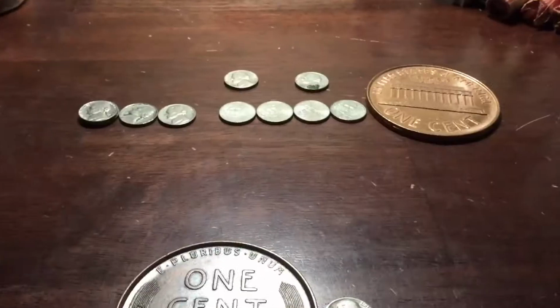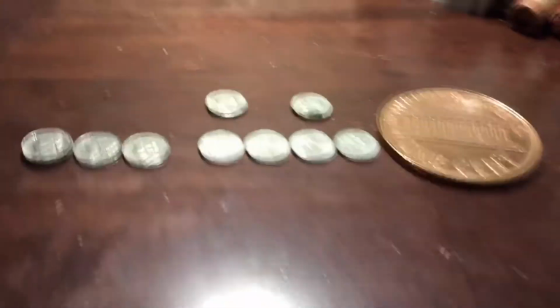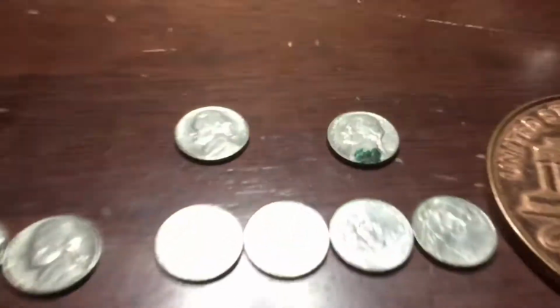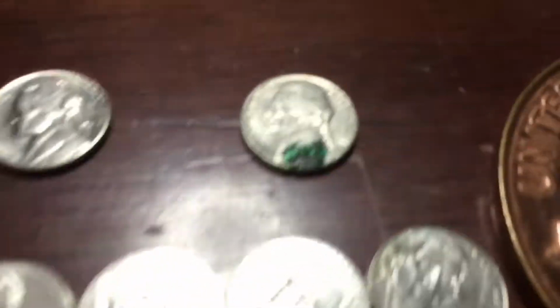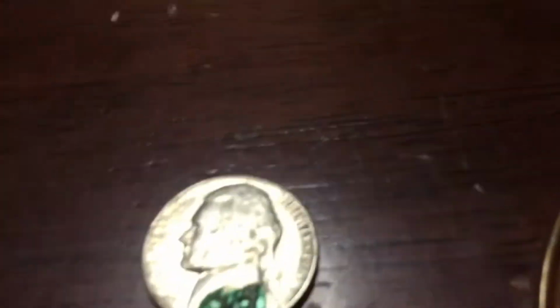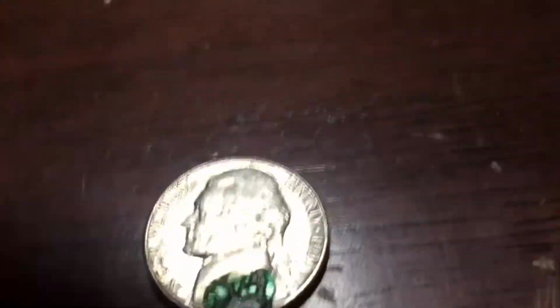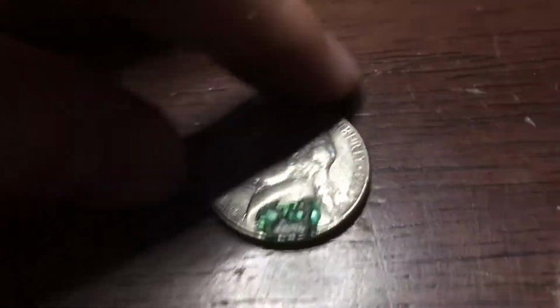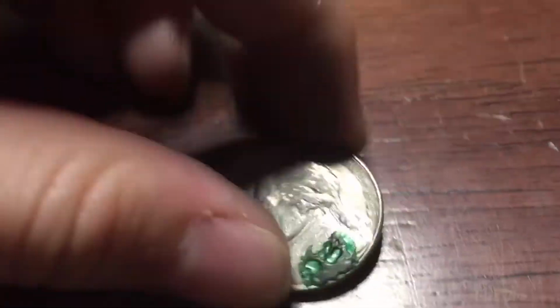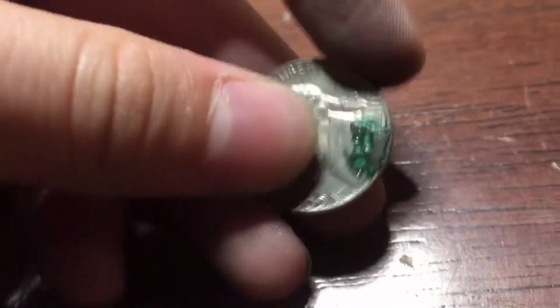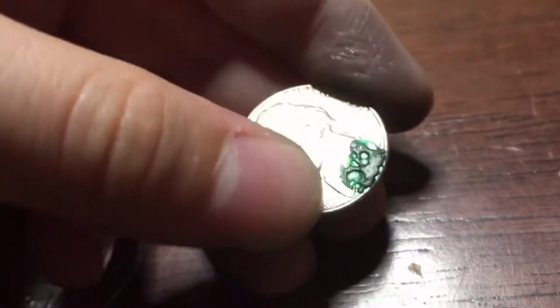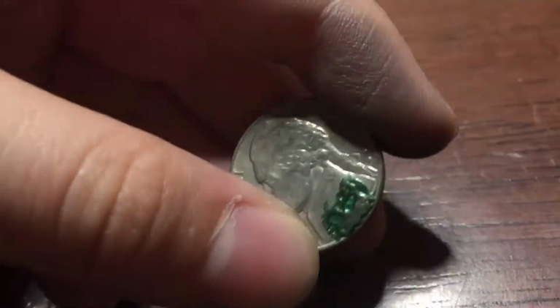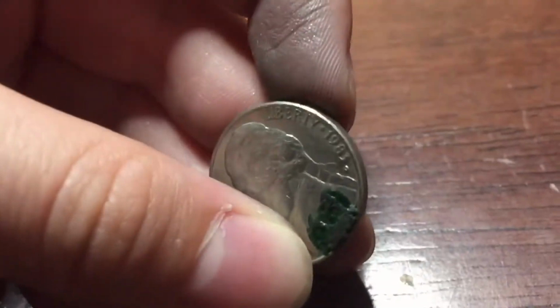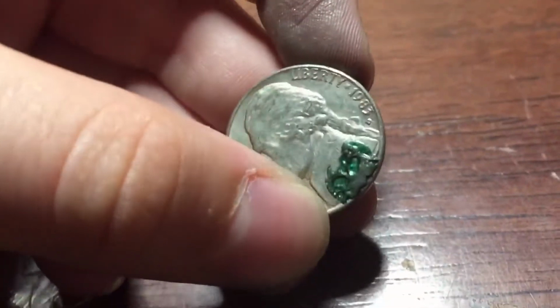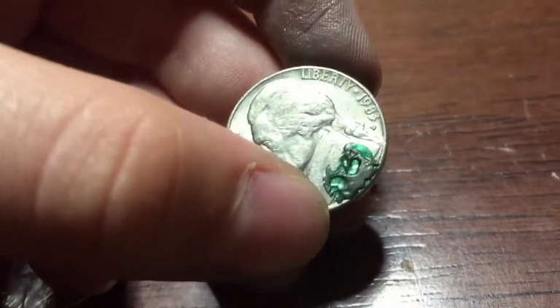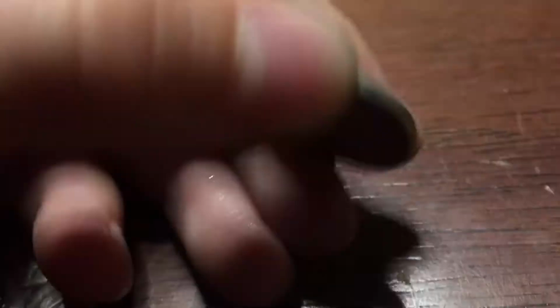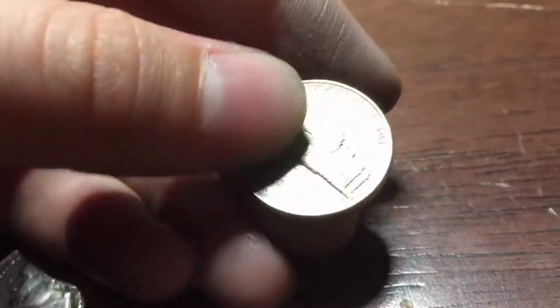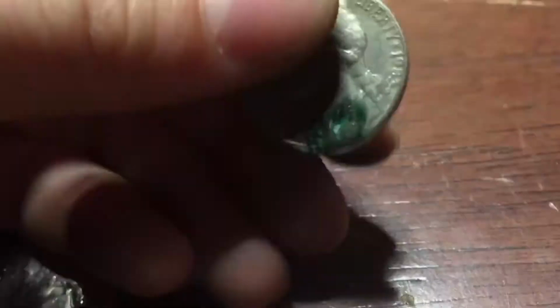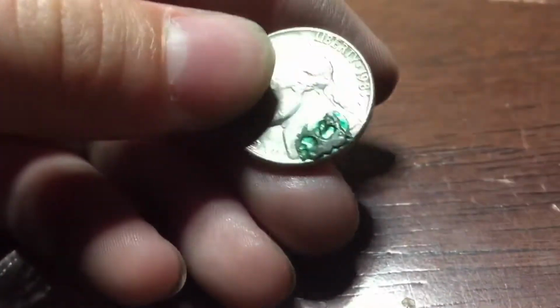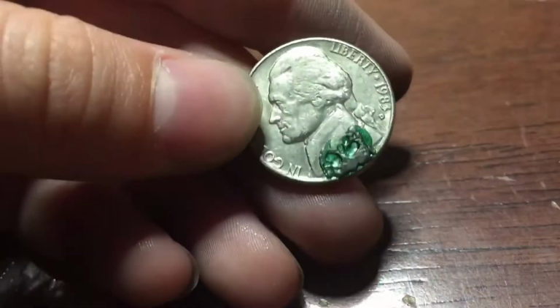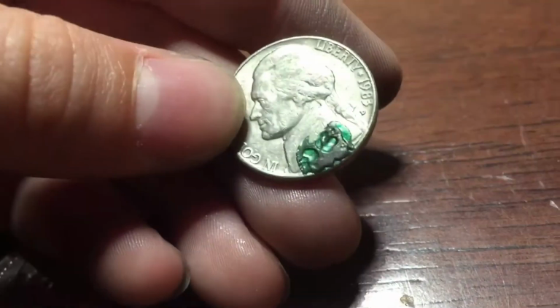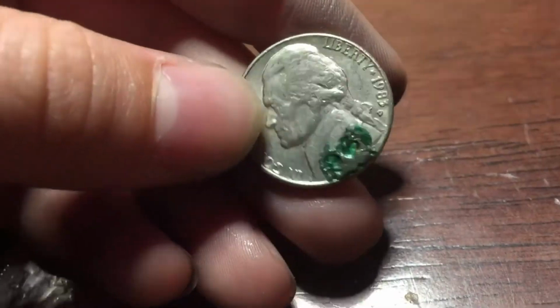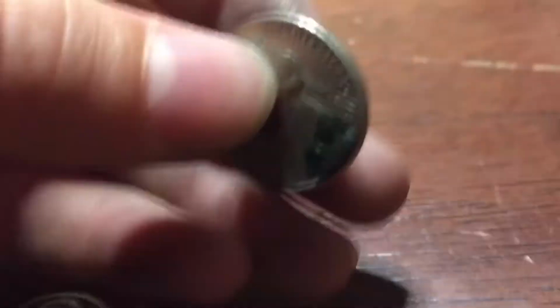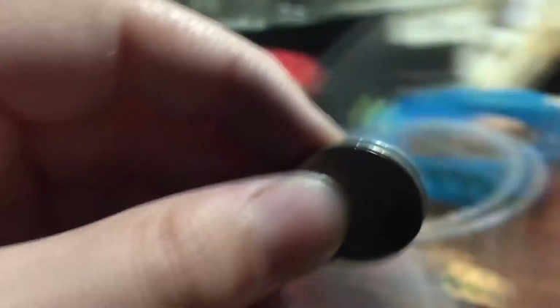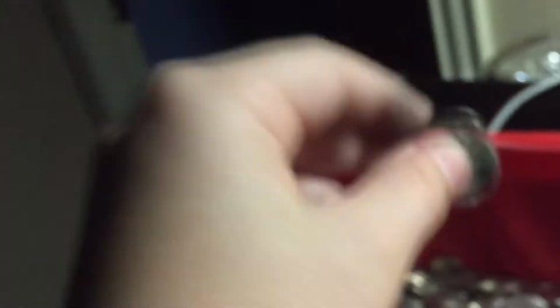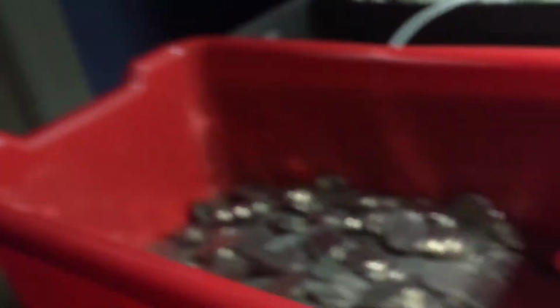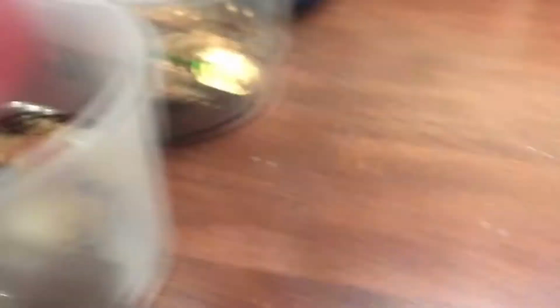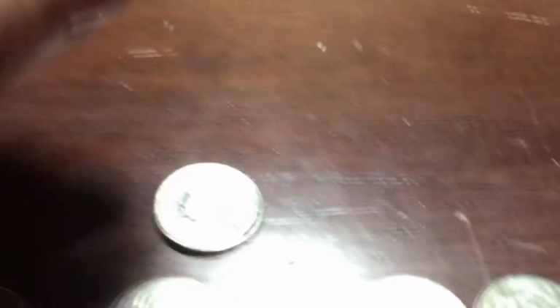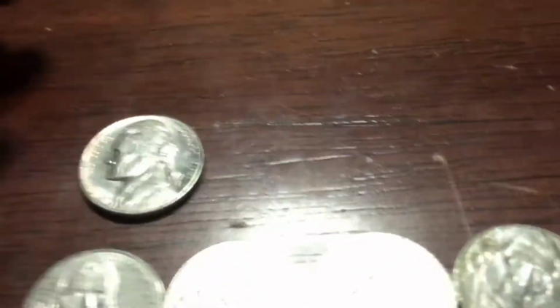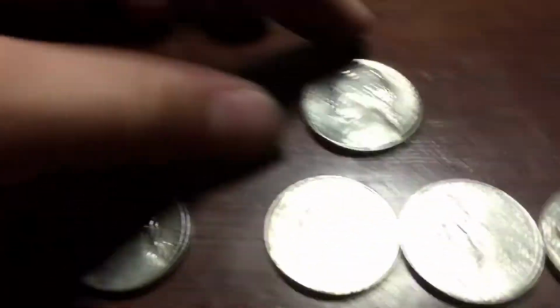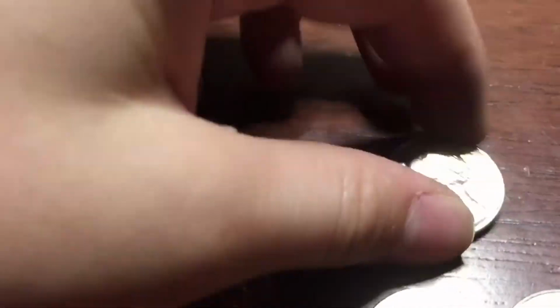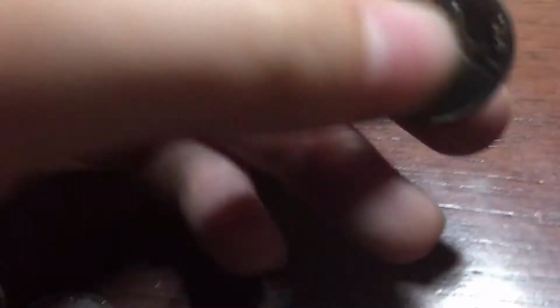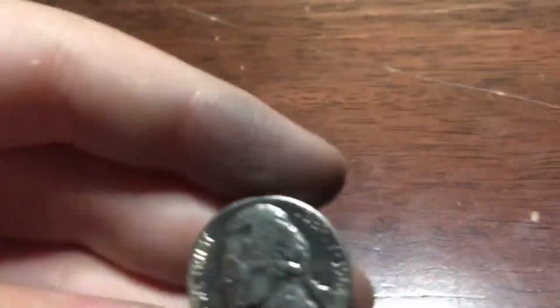Guys, as we found, I'm going to start up here. We have this one — it has a little green stuff on there, maybe gum or something. I'm going to put that one there for someone else to find.